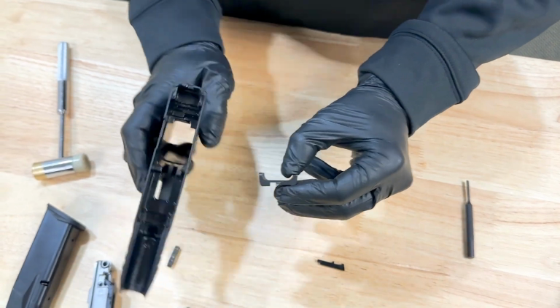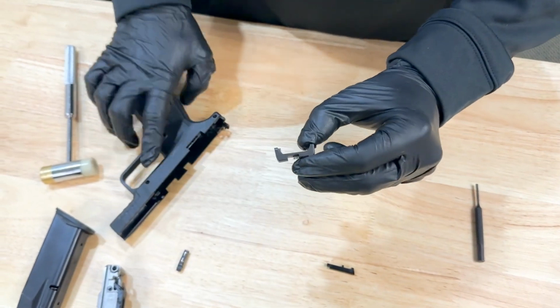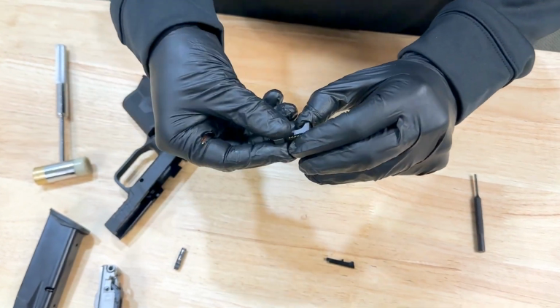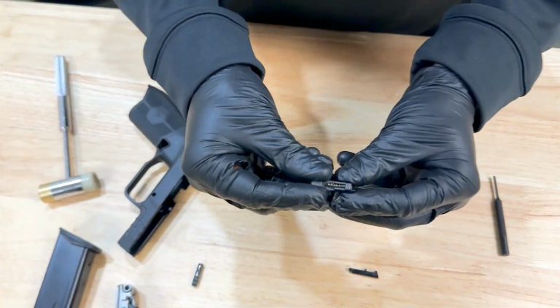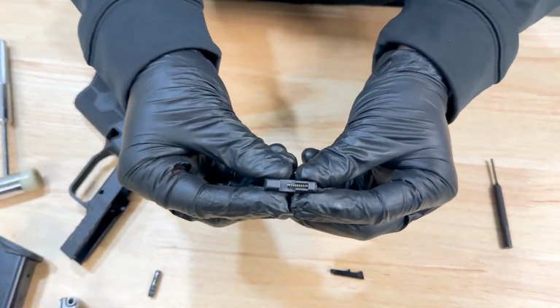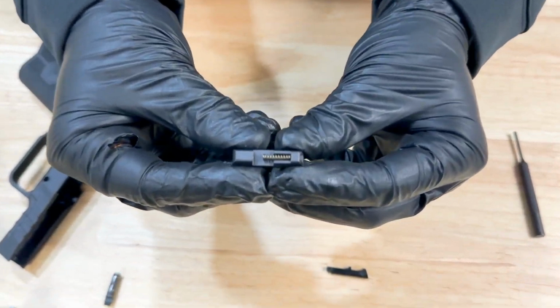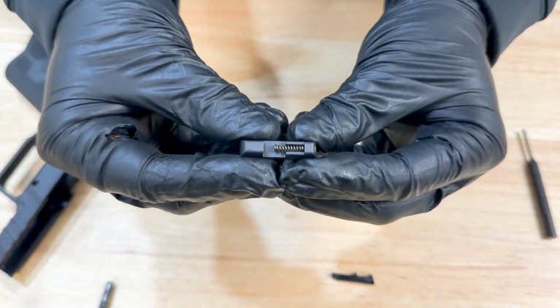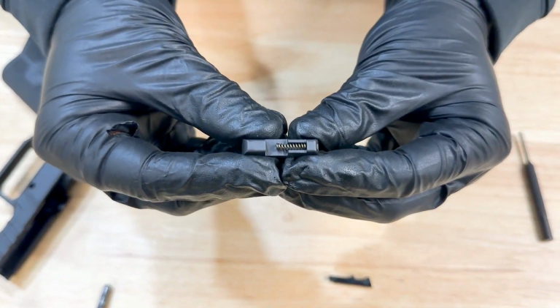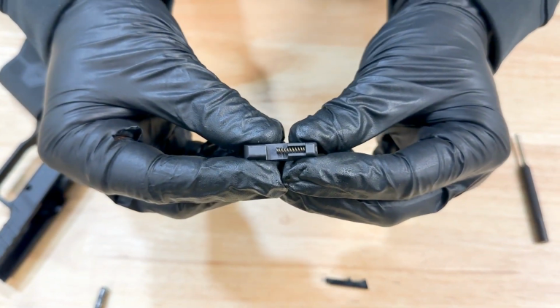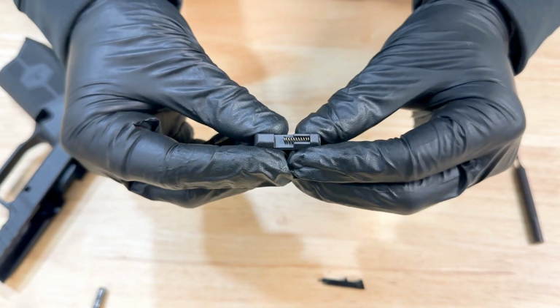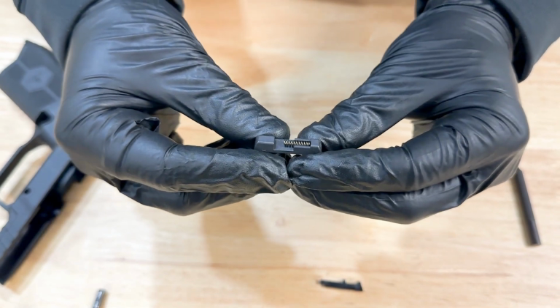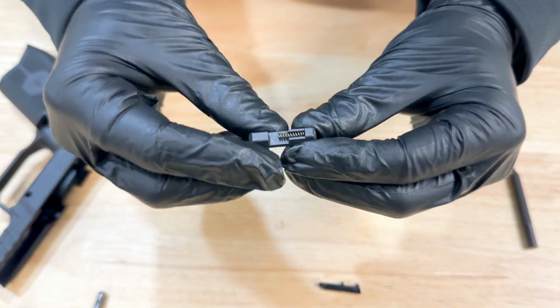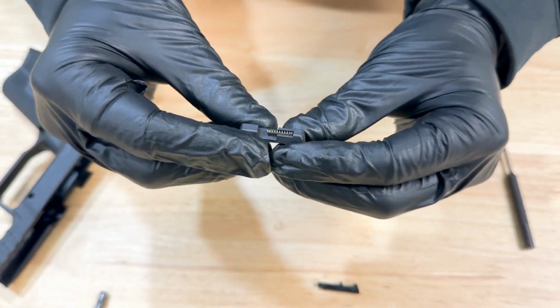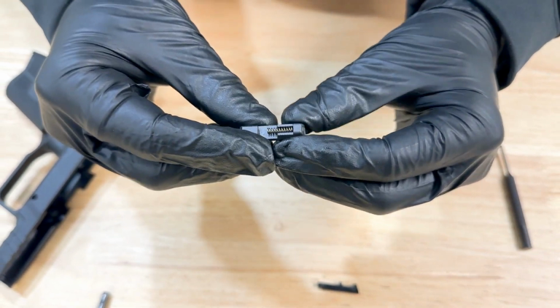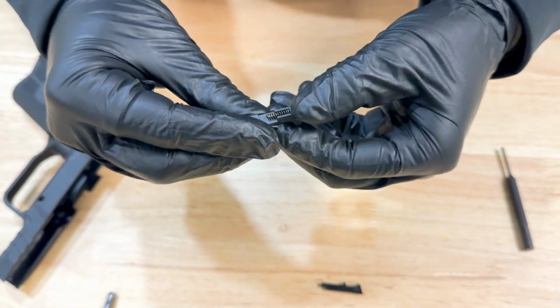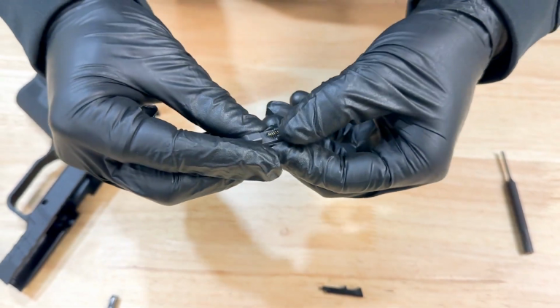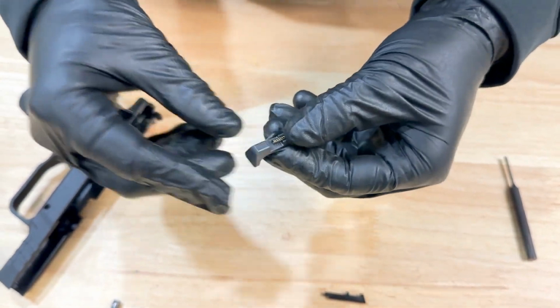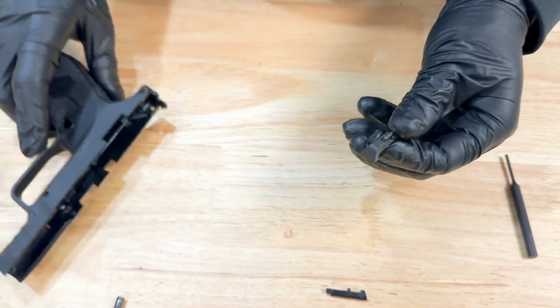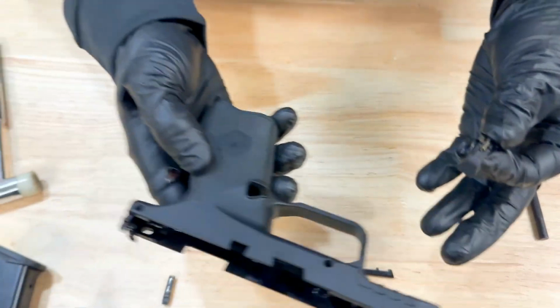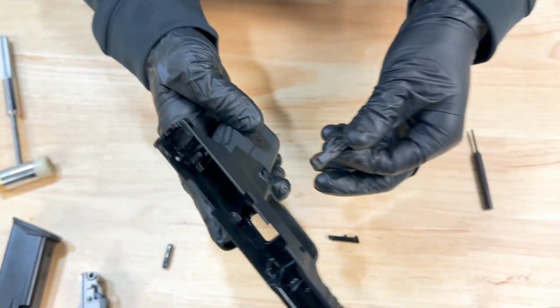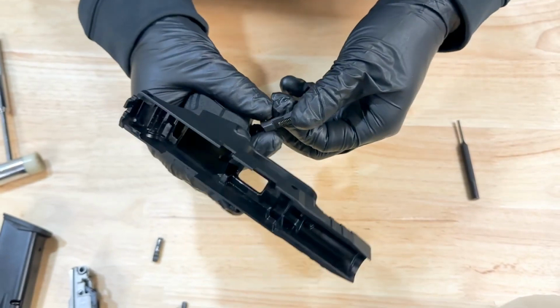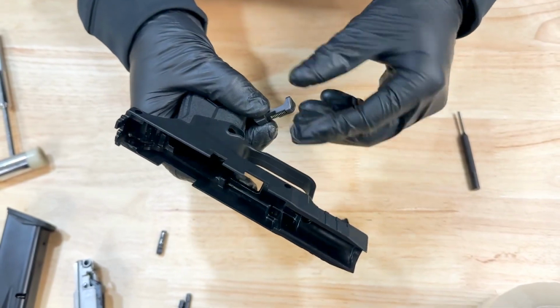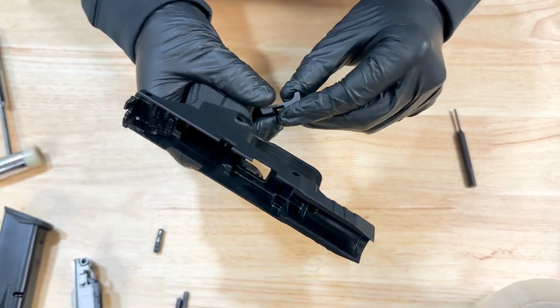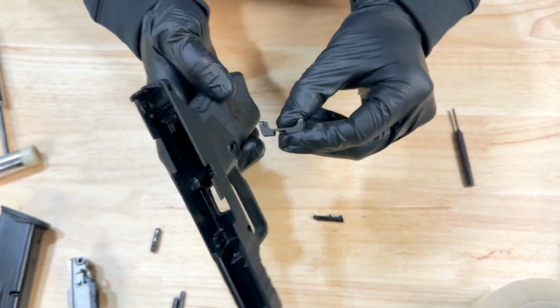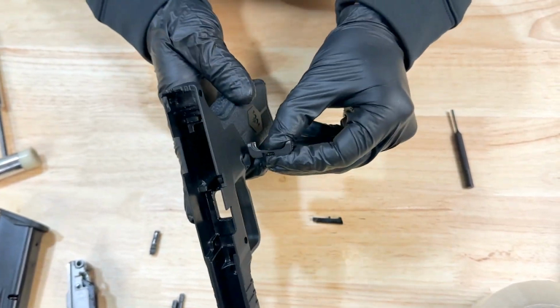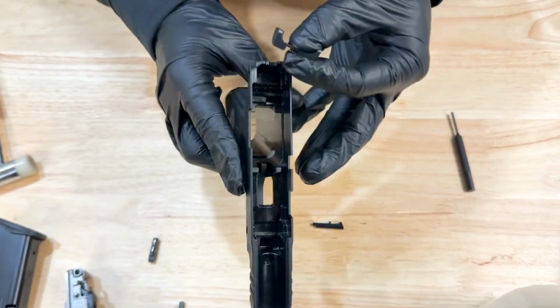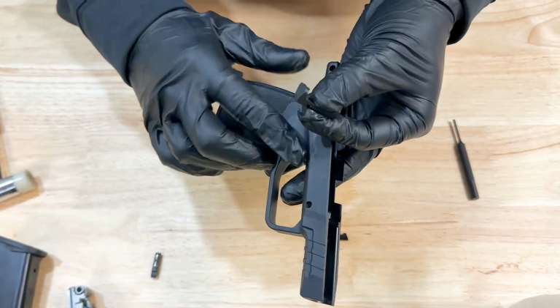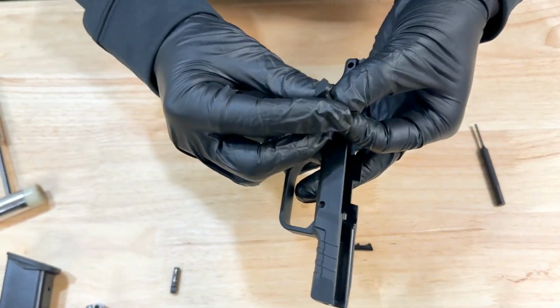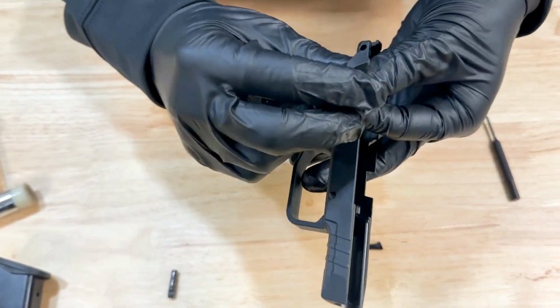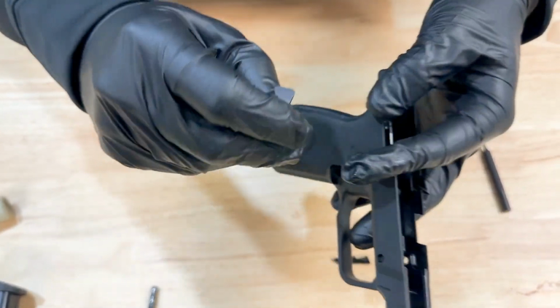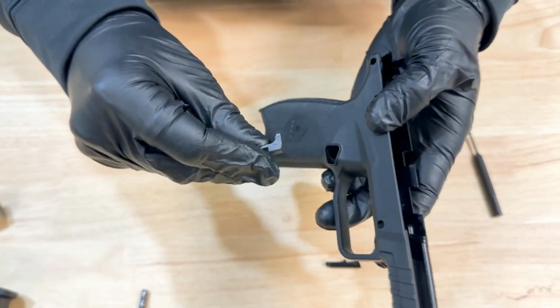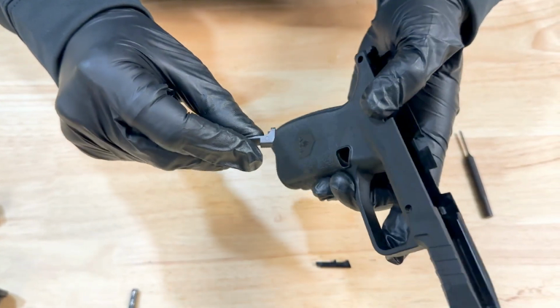One thing to keep in mind is this small spring can fall out. If that falls out you're going to probably lose it because it's super small. So if you take the mag release — it was in this way for right hand shooters — you're going to flip it around. Make sure that your spring does not come off.